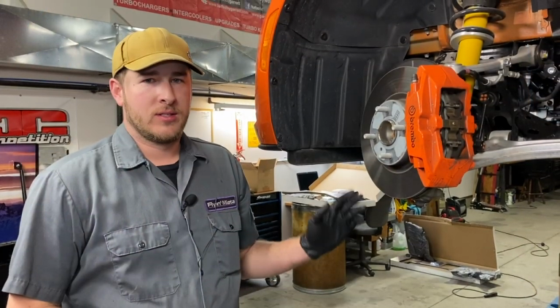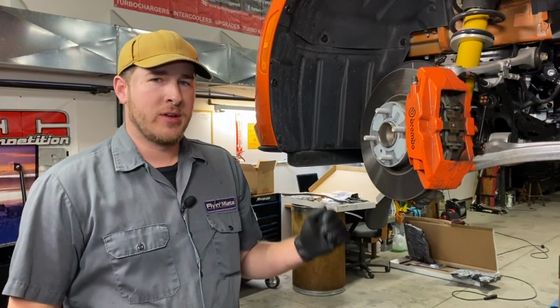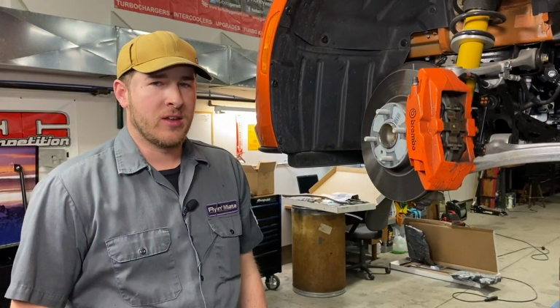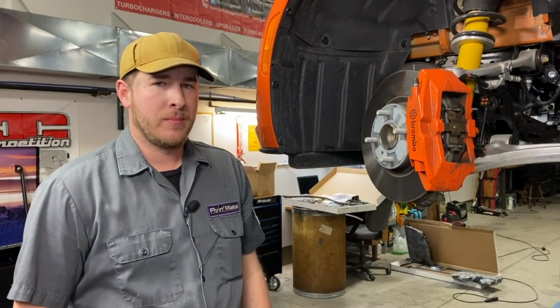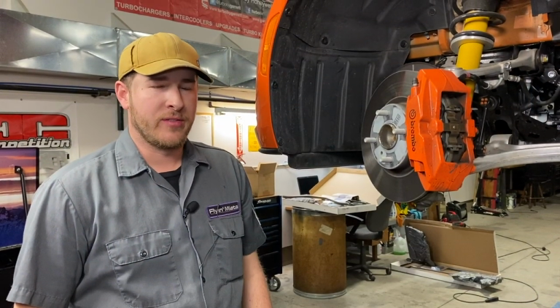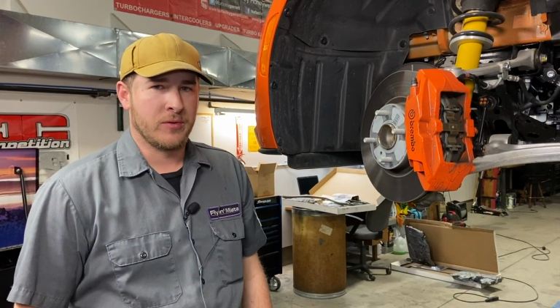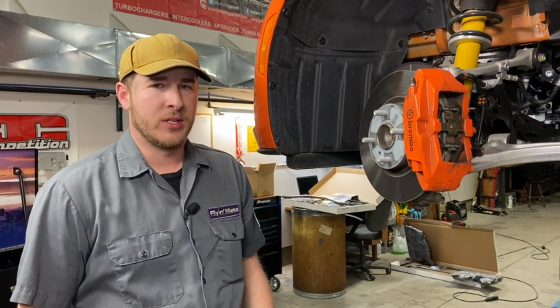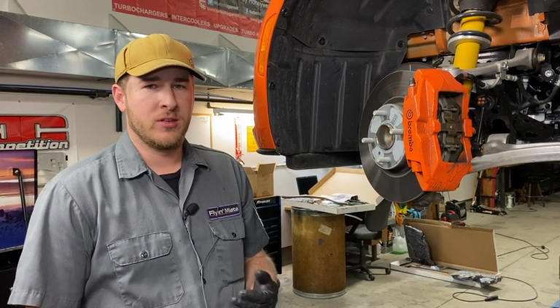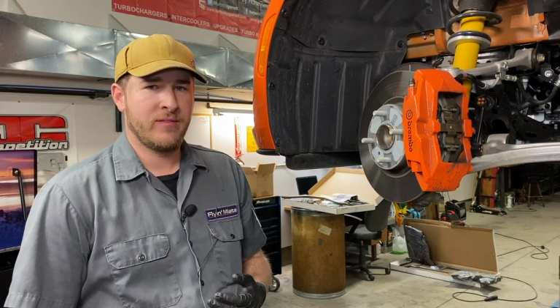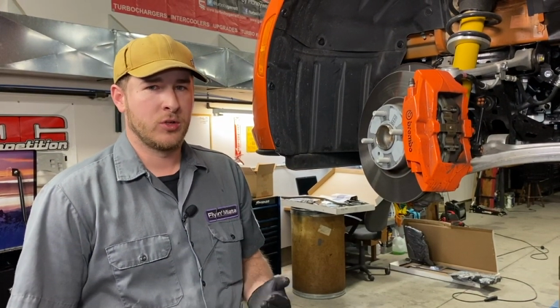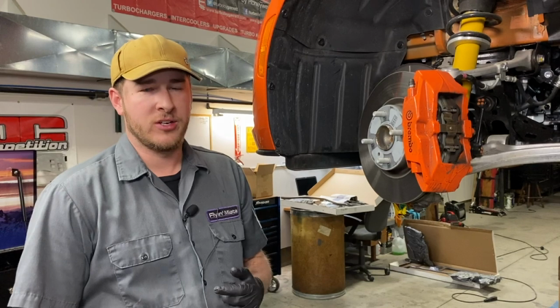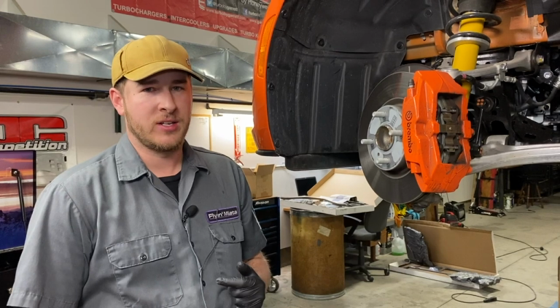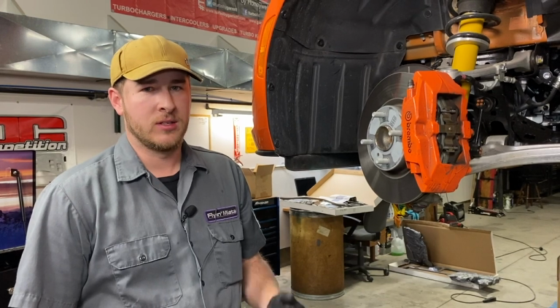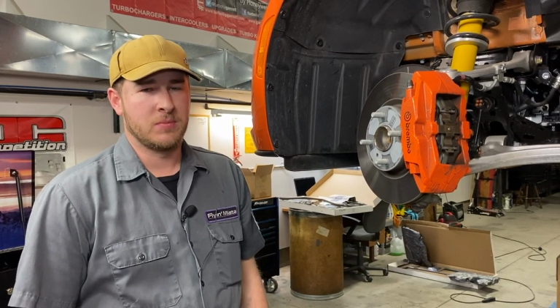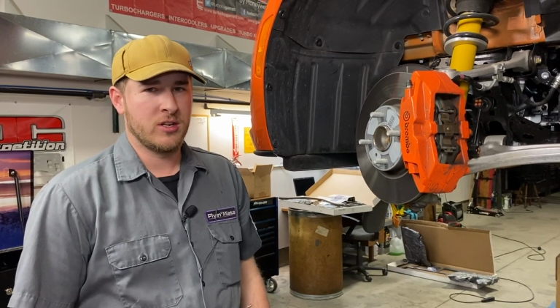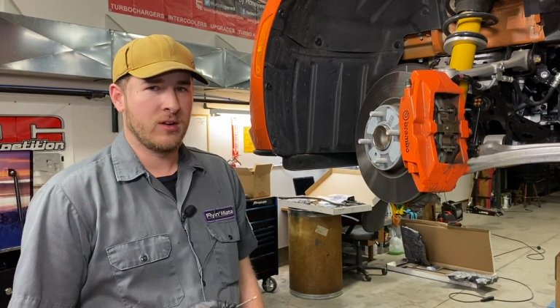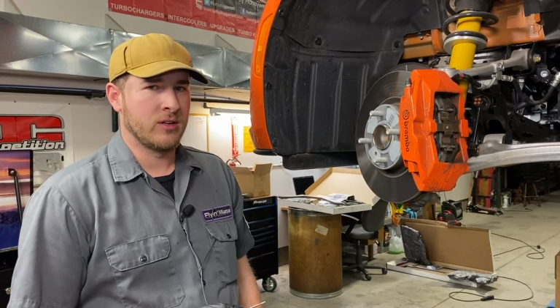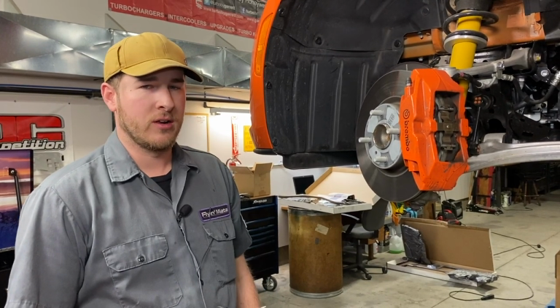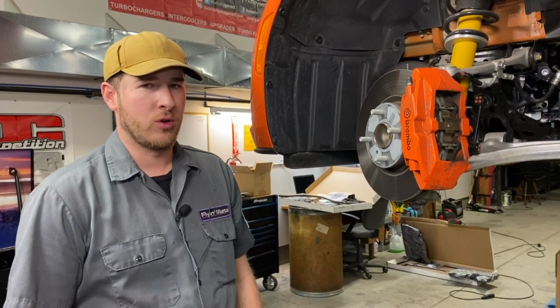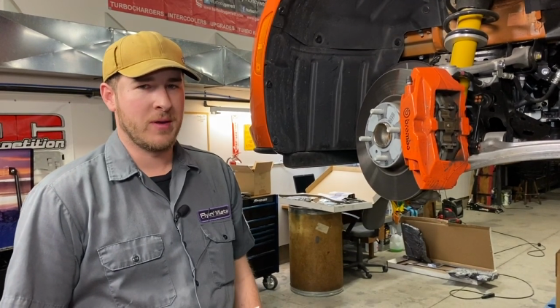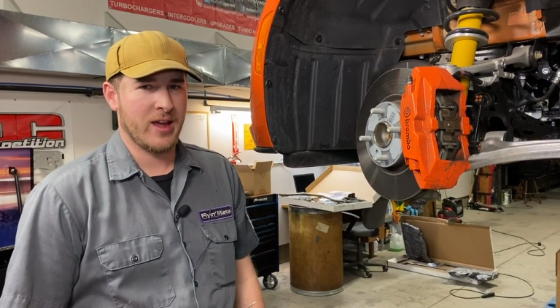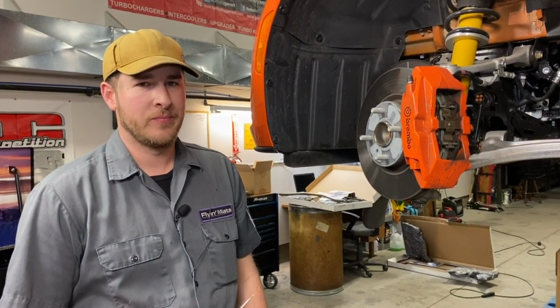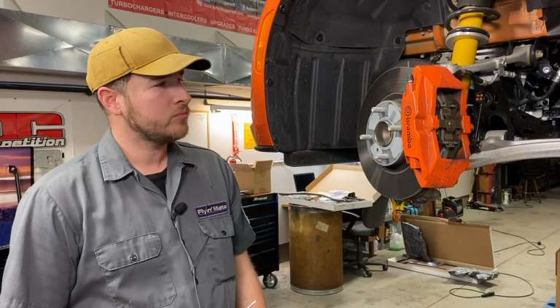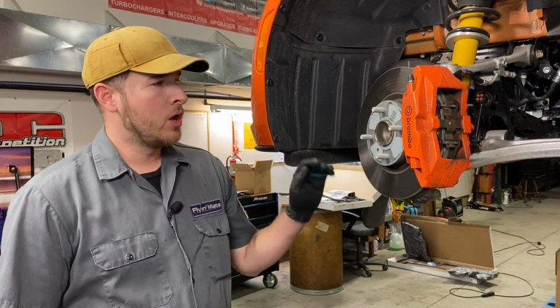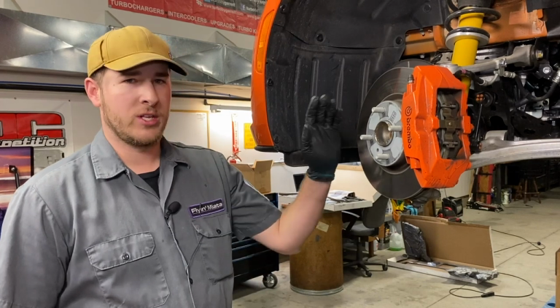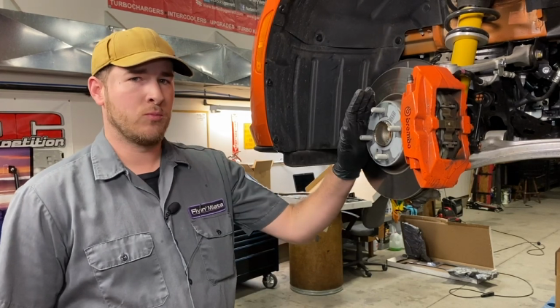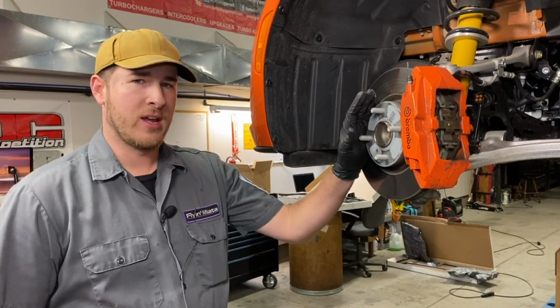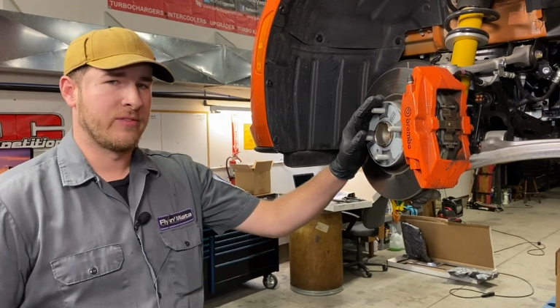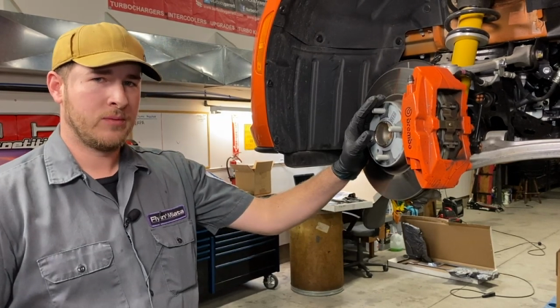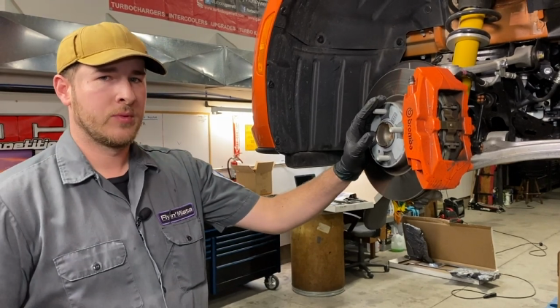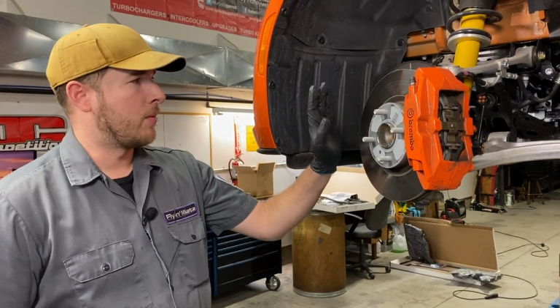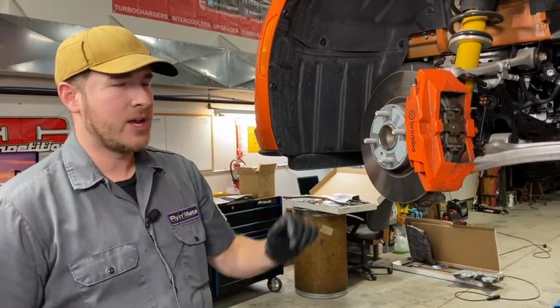Step 1 is getting the car up and off the ground. You can either use a lift or jack and jack stands. Just make sure you are never under a car supported only by a jack. Once you have it up, we are going to take off the front wheel on both sides.